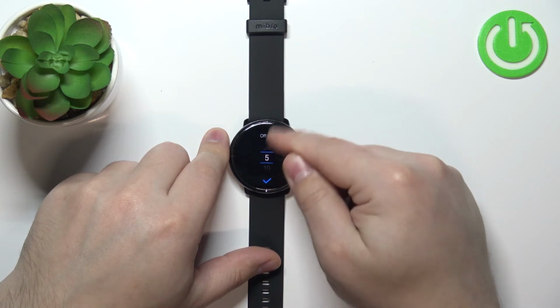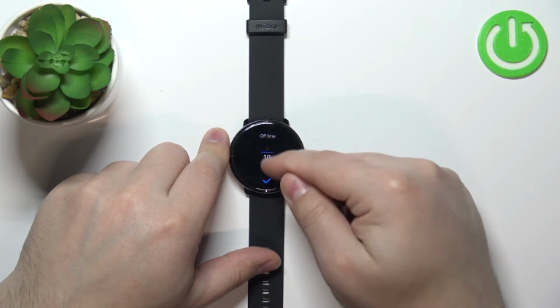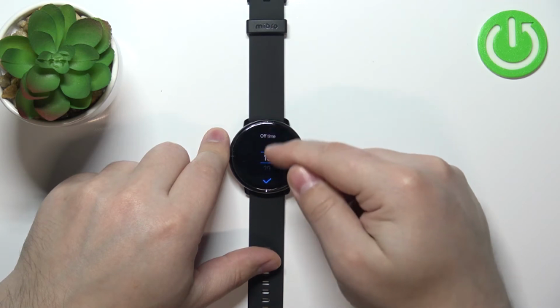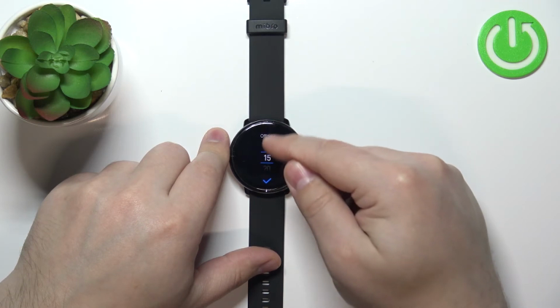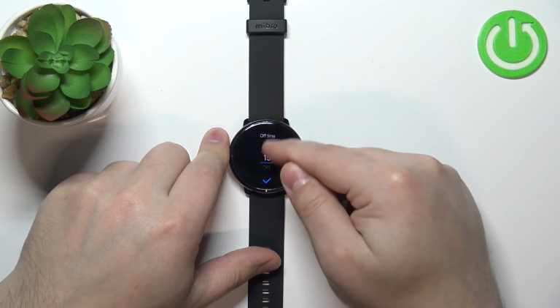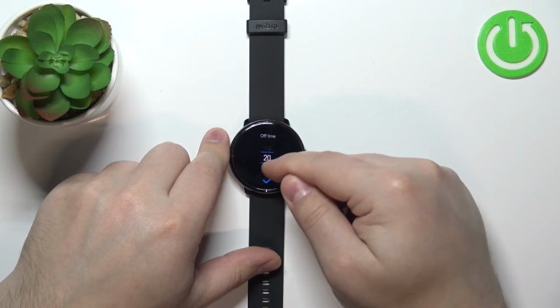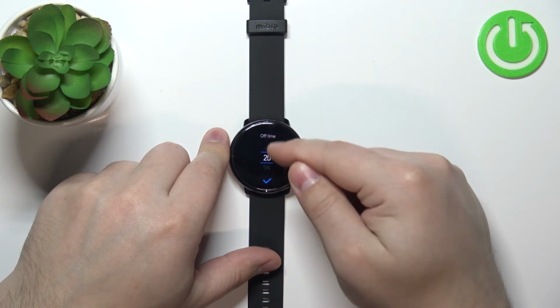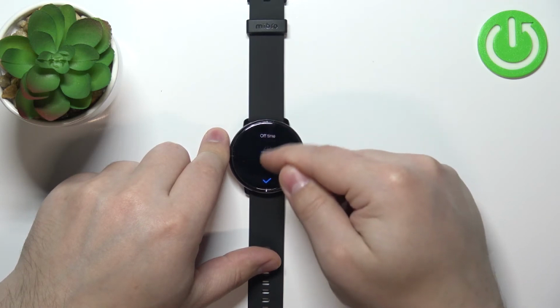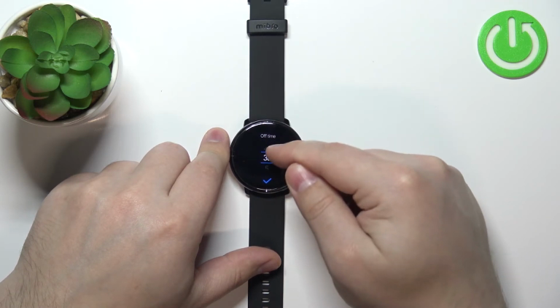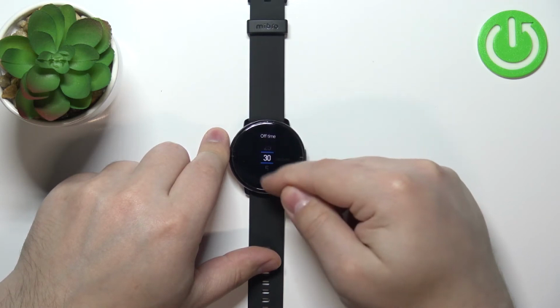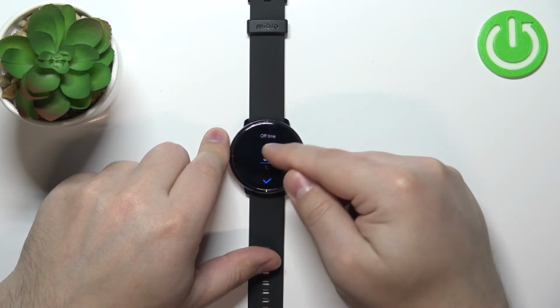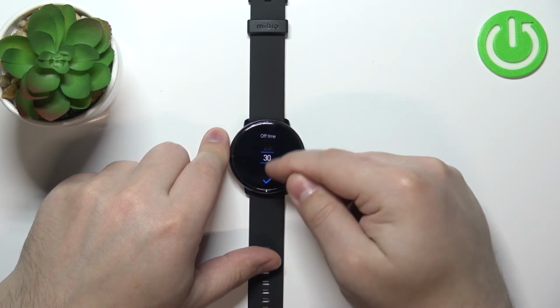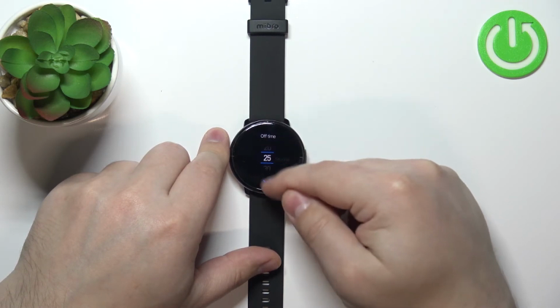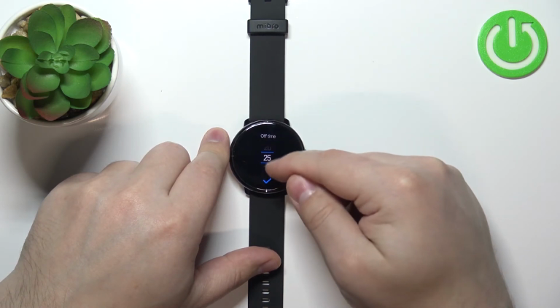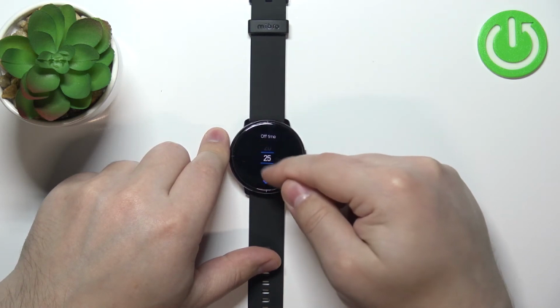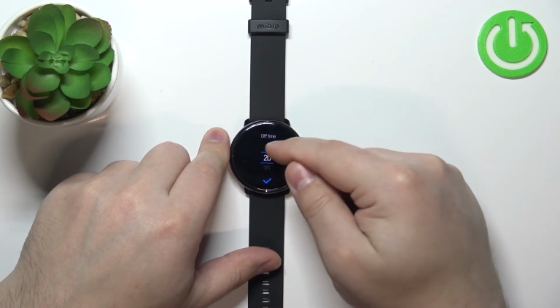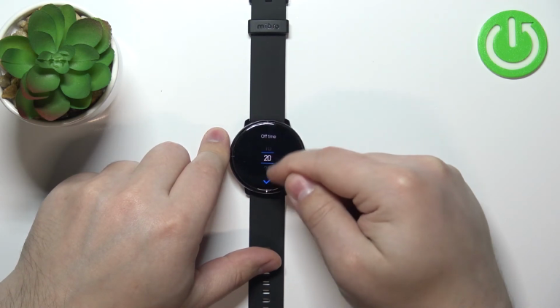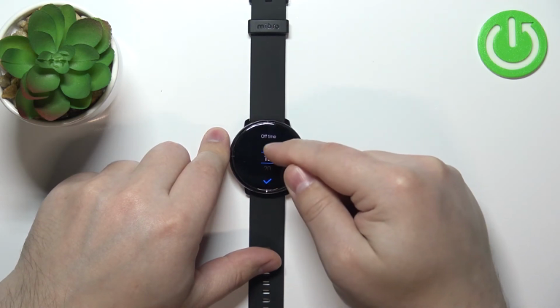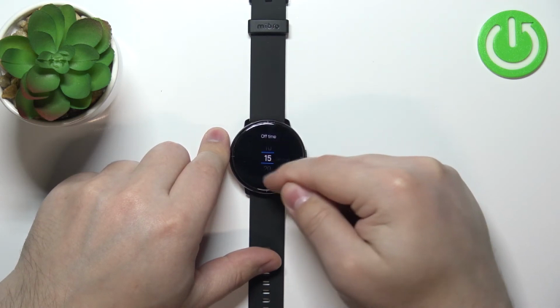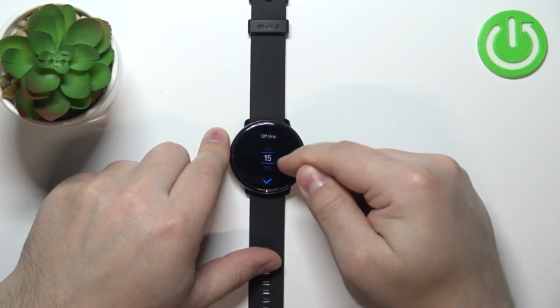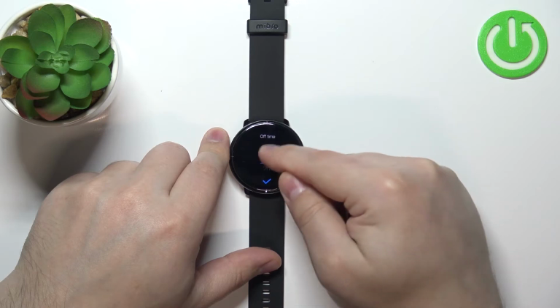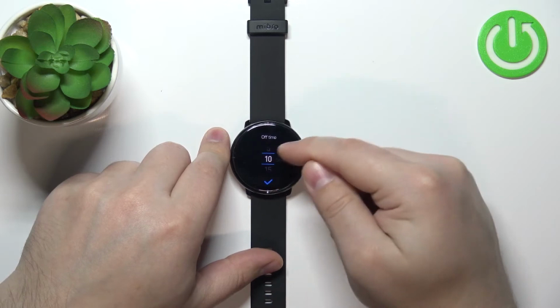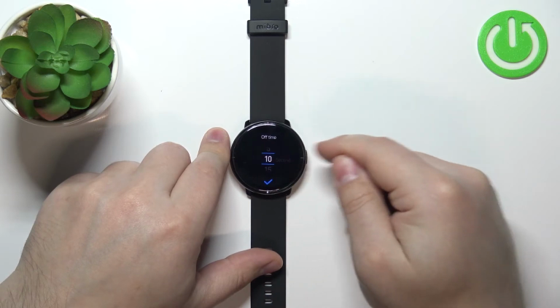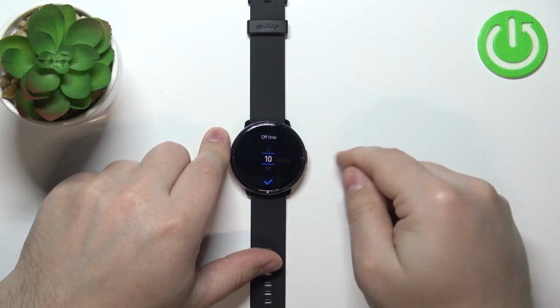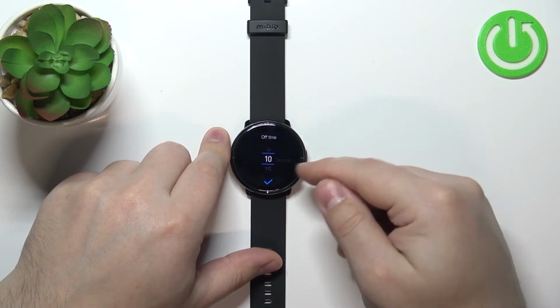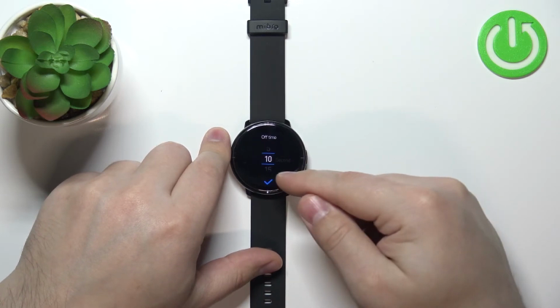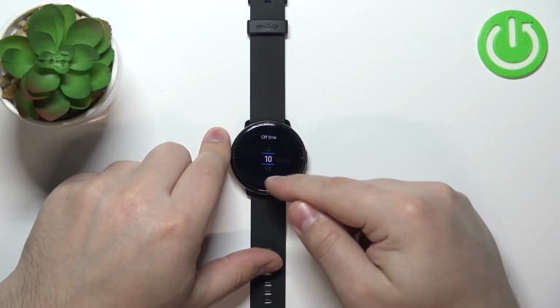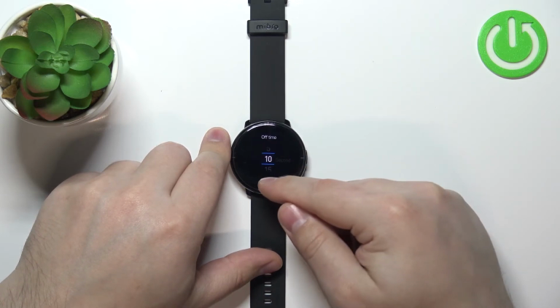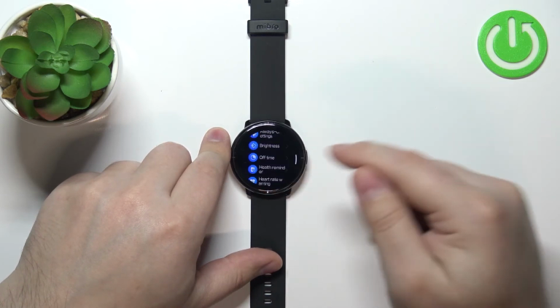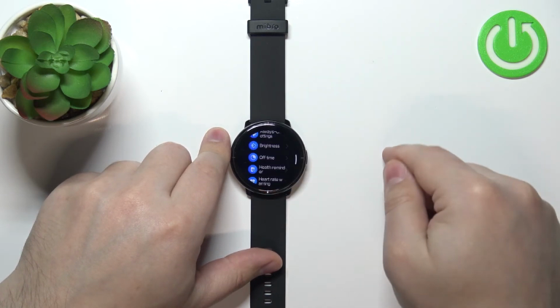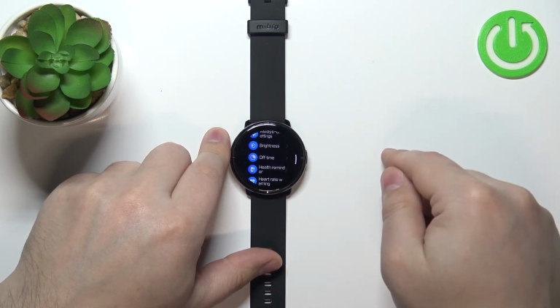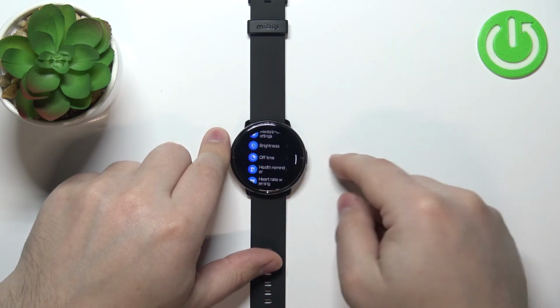Now select the duration you'd like to use. For example, I'm going to select 10 seconds, and then tap the check mark to confirm.